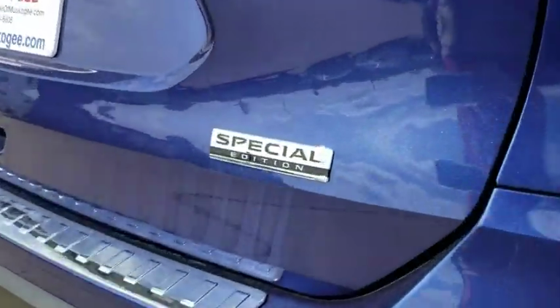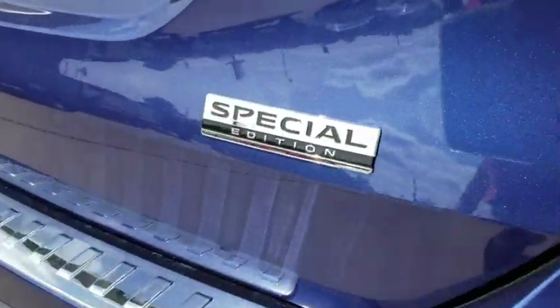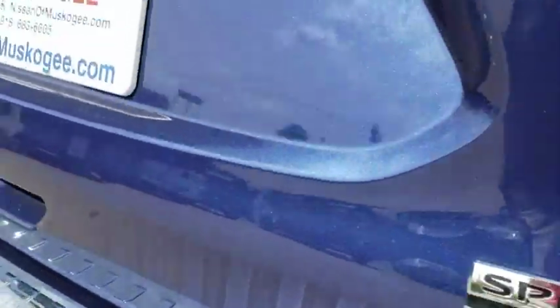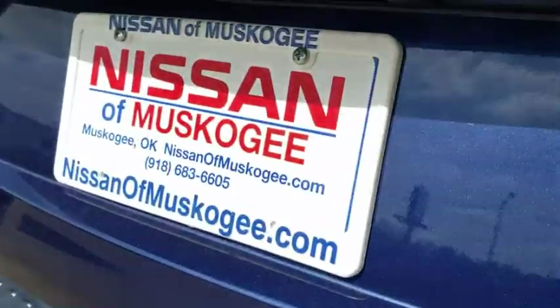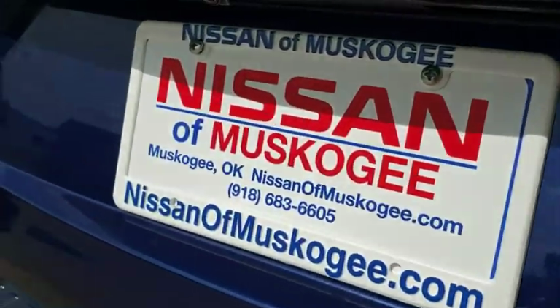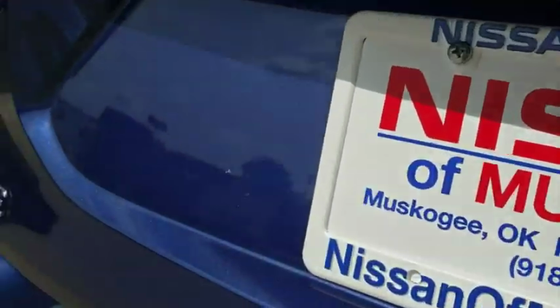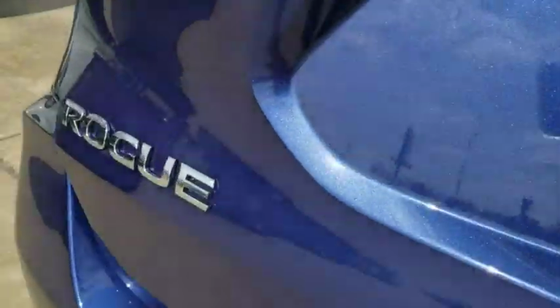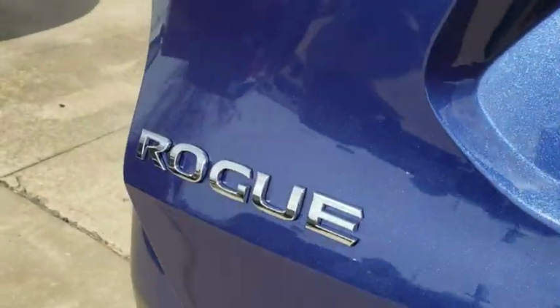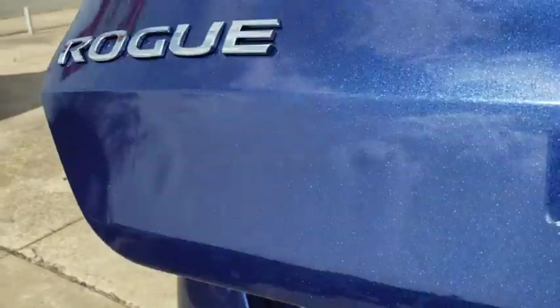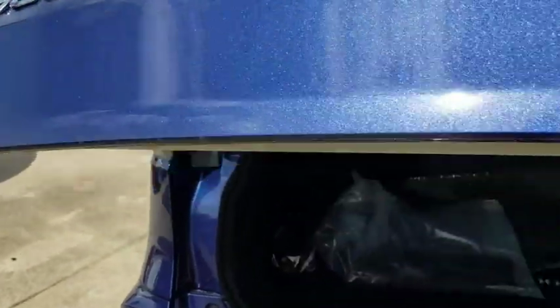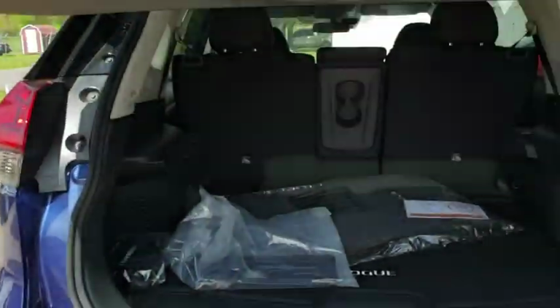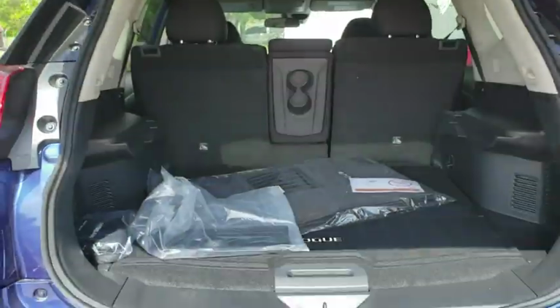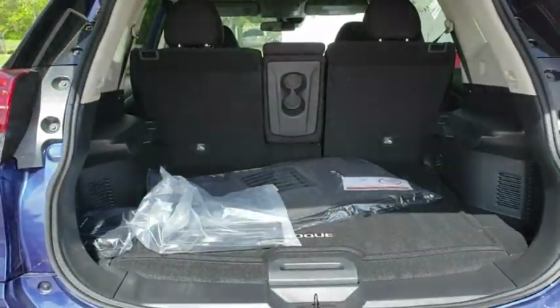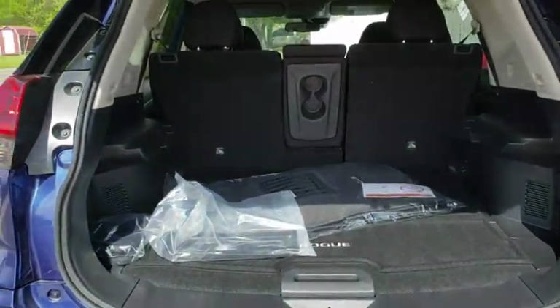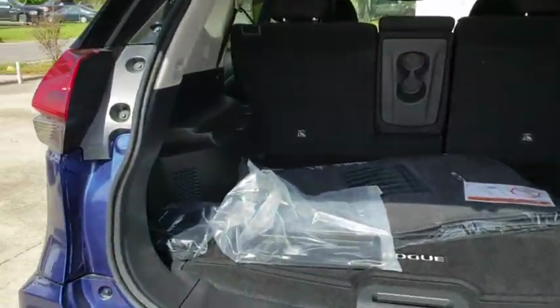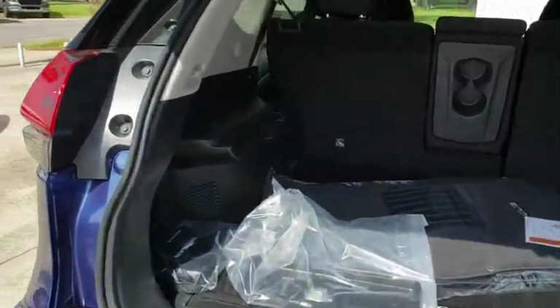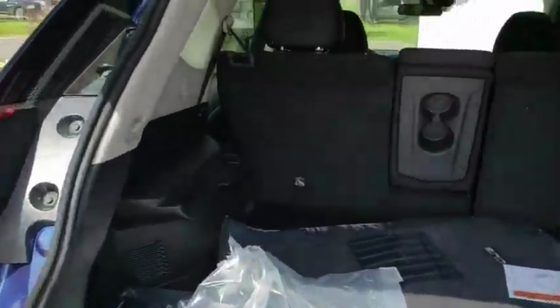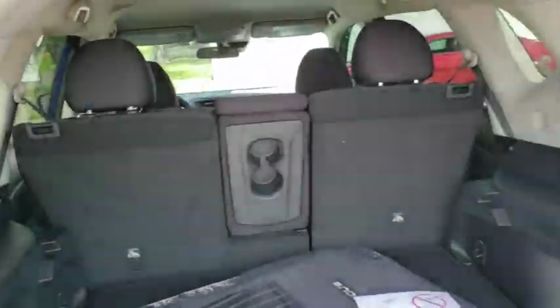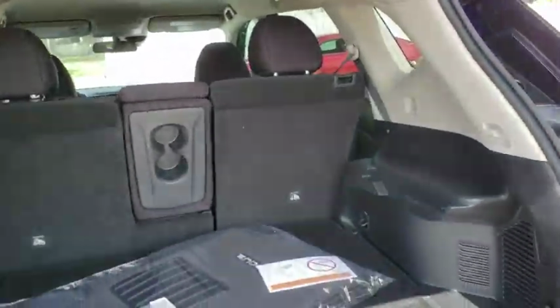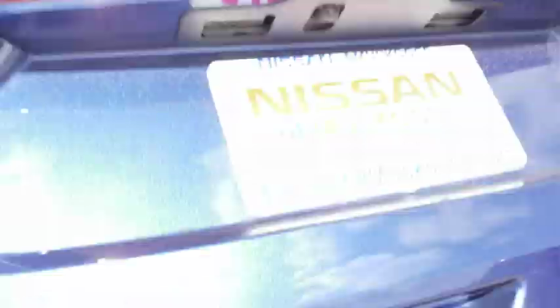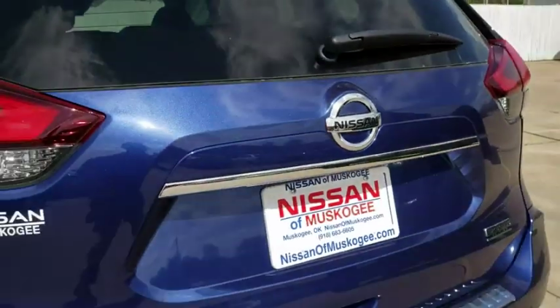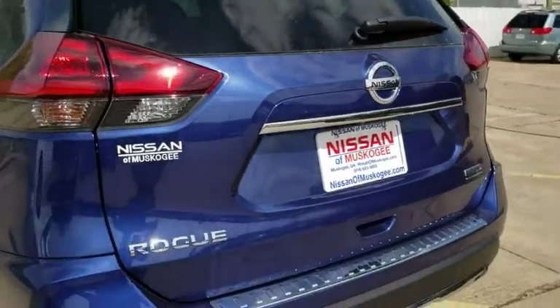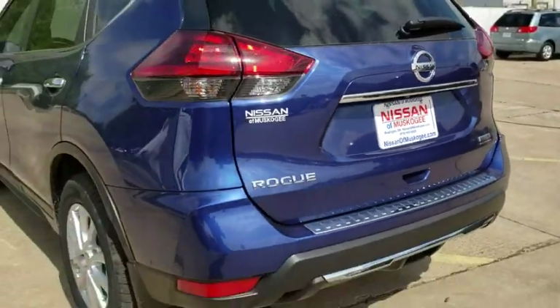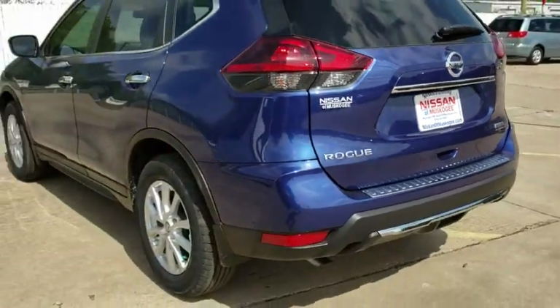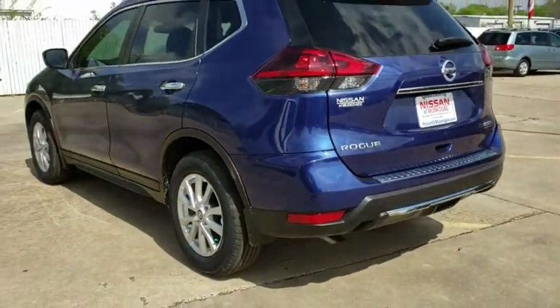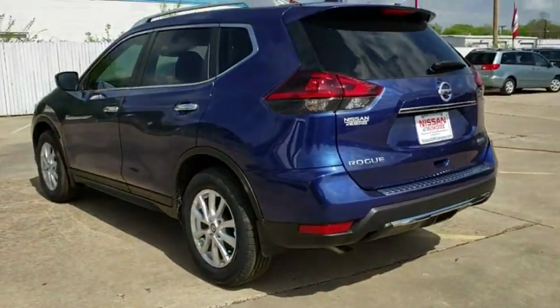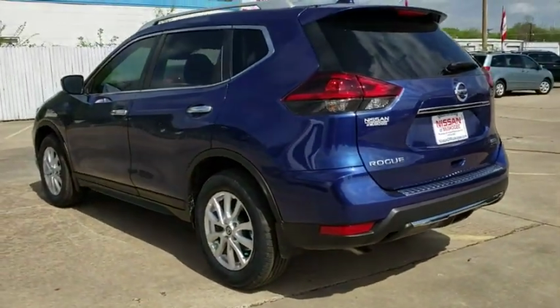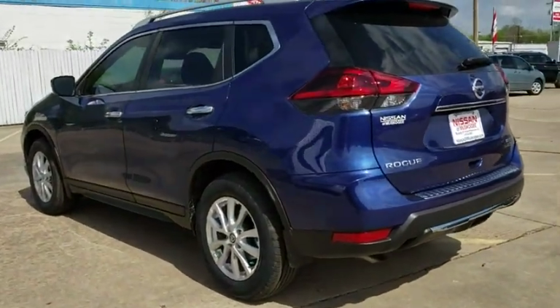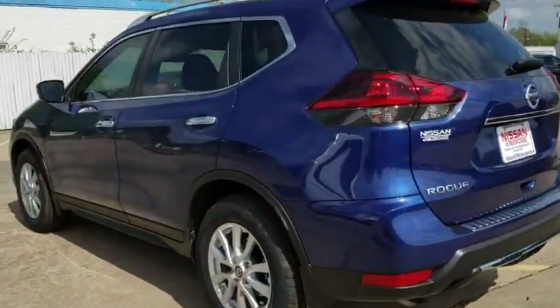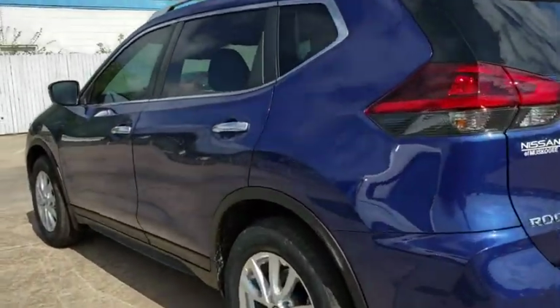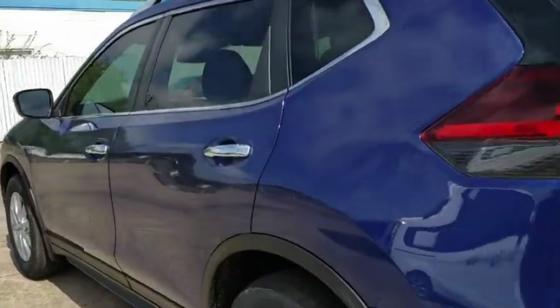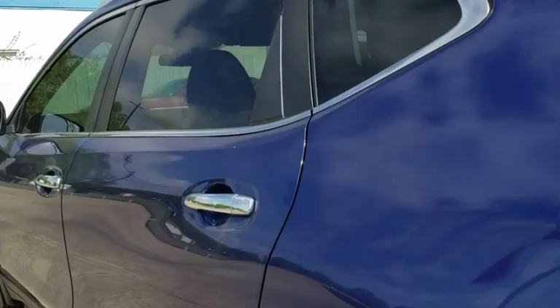Here are some of this vehicle's great options: backup camera, steering wheel audio controls, keyless entry, stability control, lane departure warning, traction control, anti-lock braking system, Bluetooth, power steering, adjustable steering wheel.